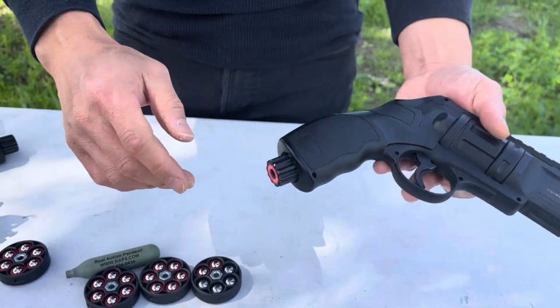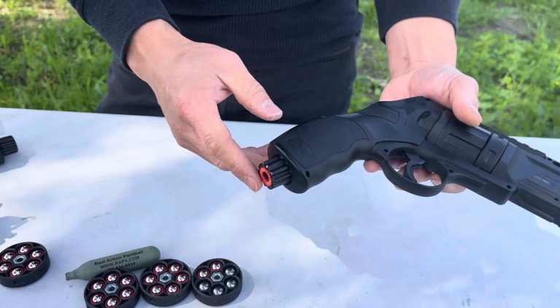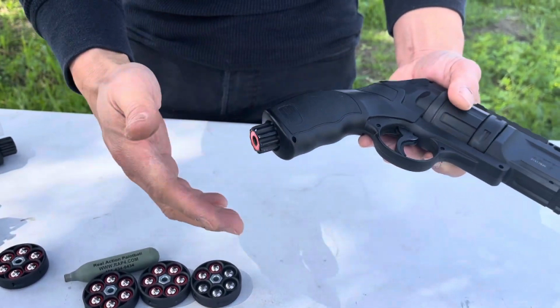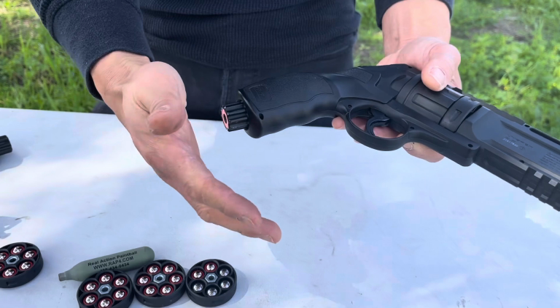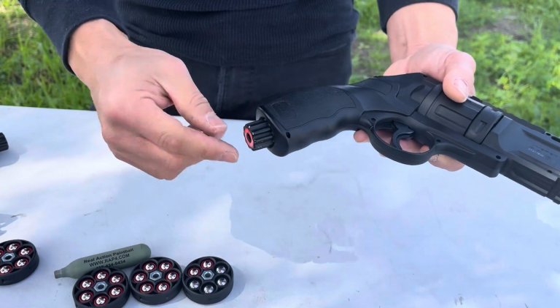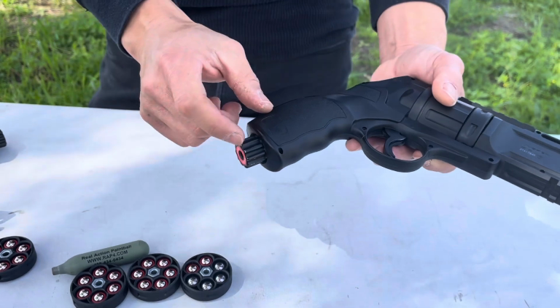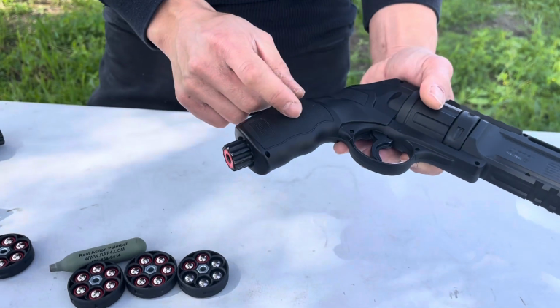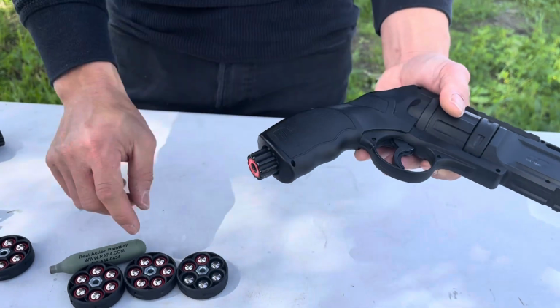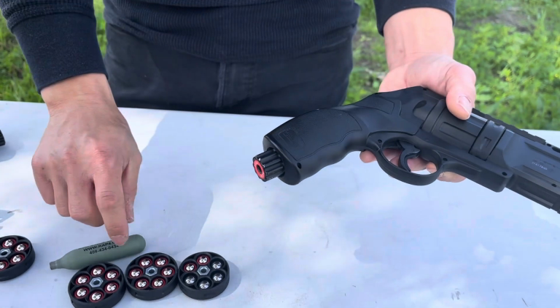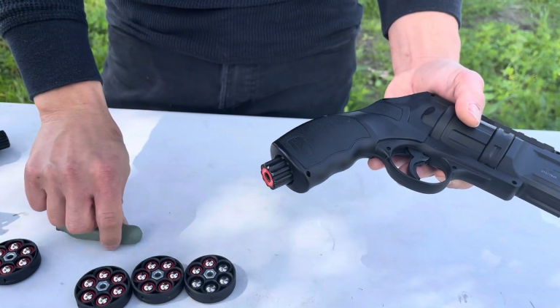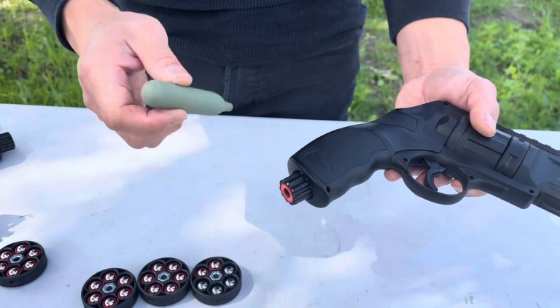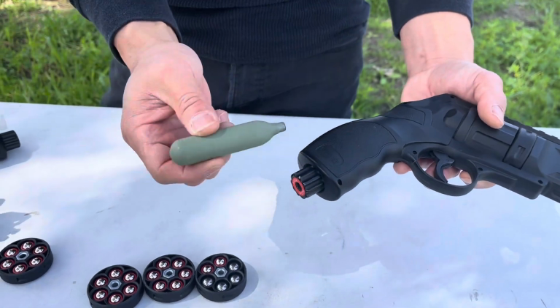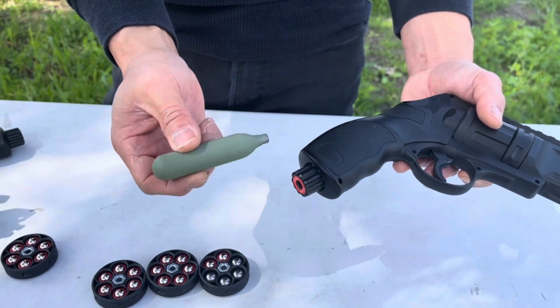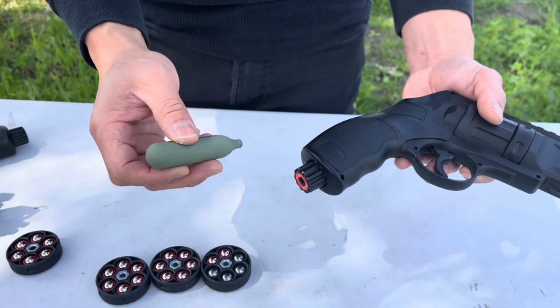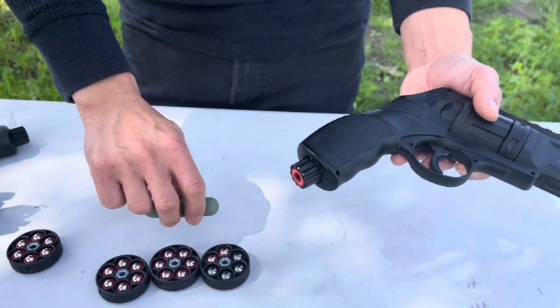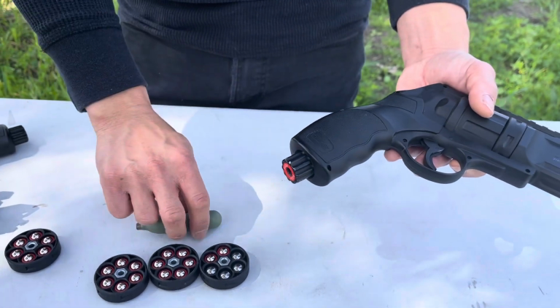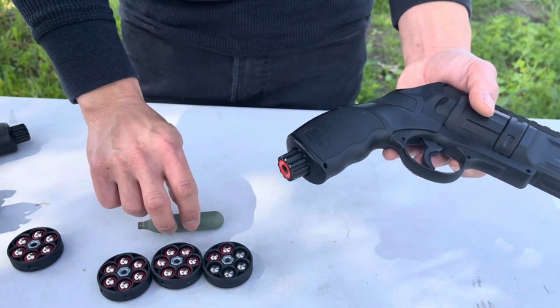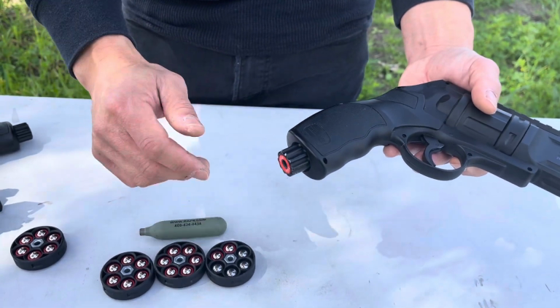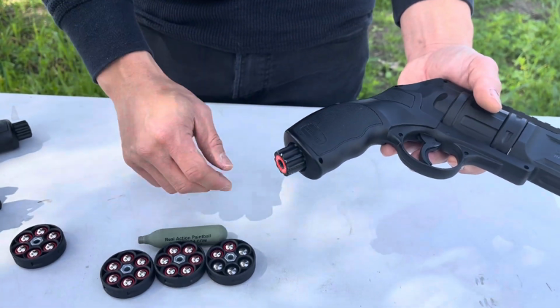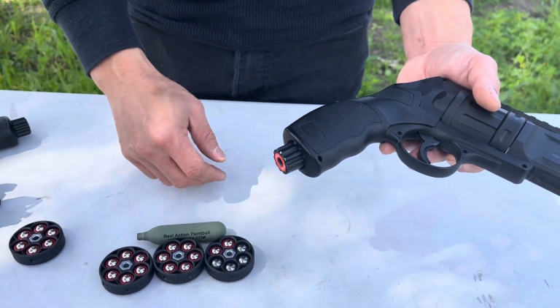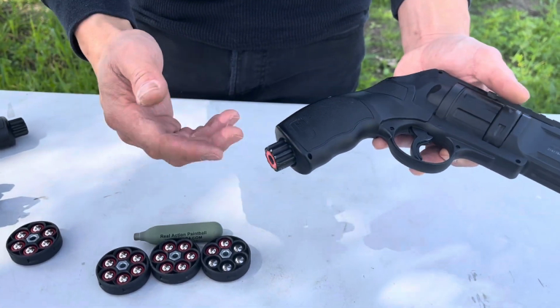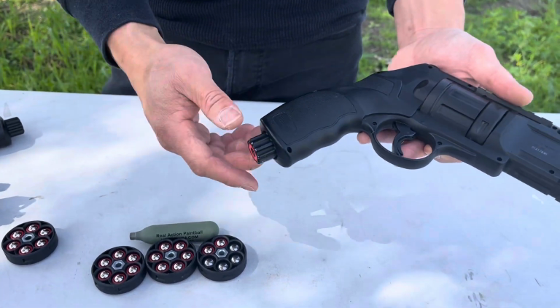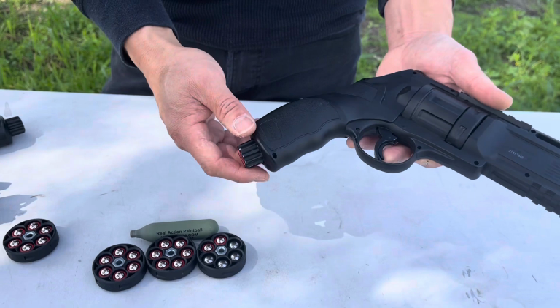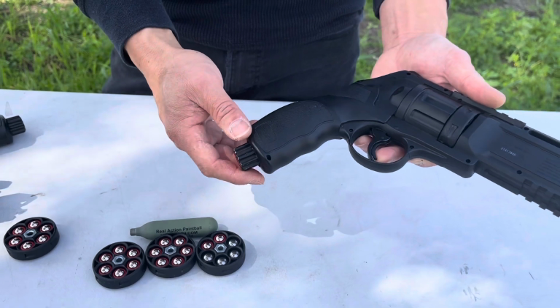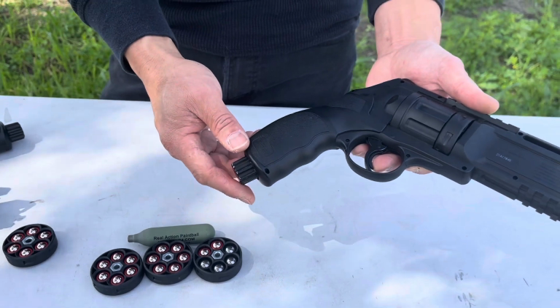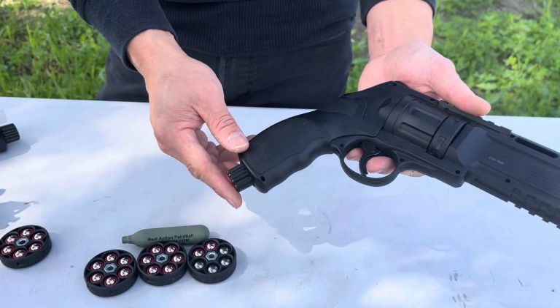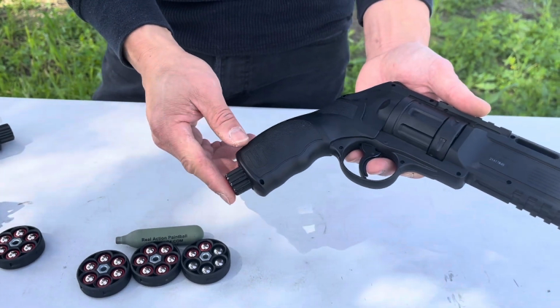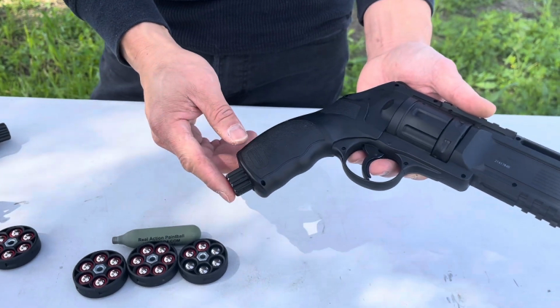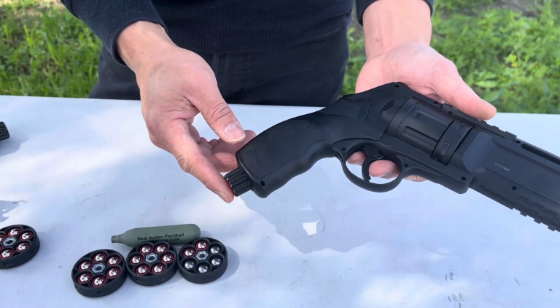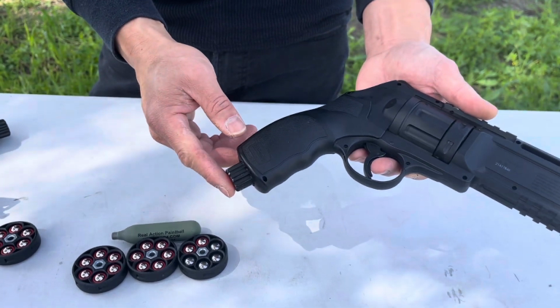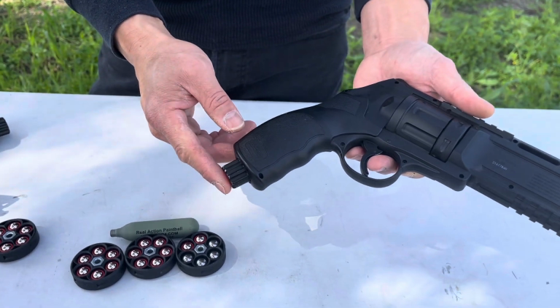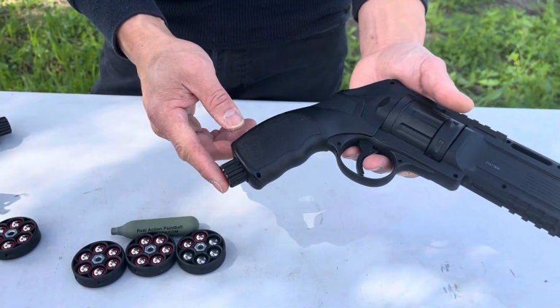Keep in mind some cylinders will not engage because they're shorter than others. If you have that problem, try a different brand or contact us and we can make some recommendations for you.